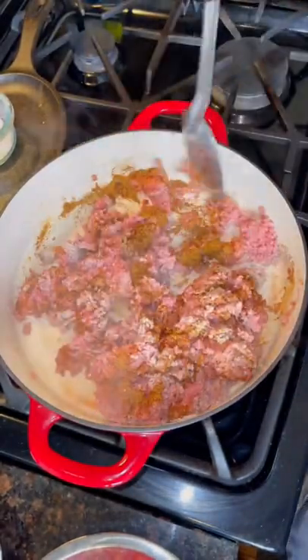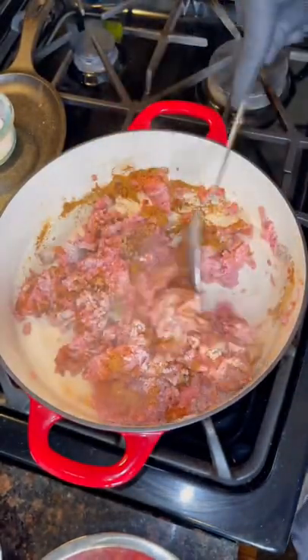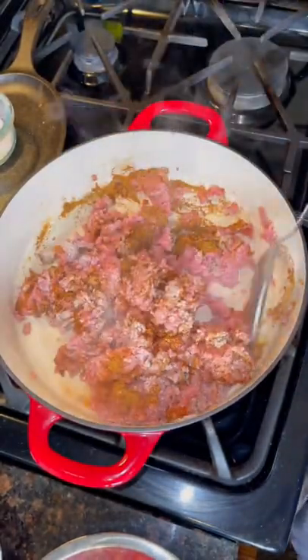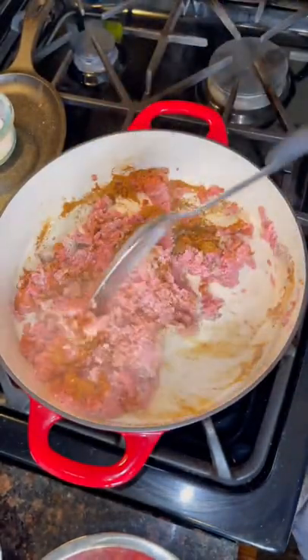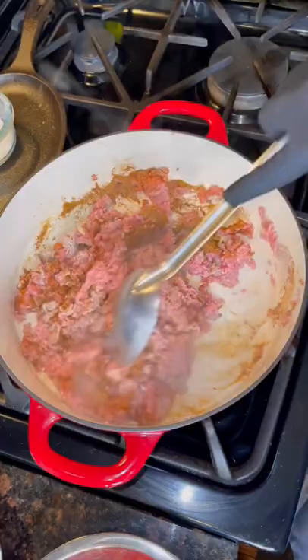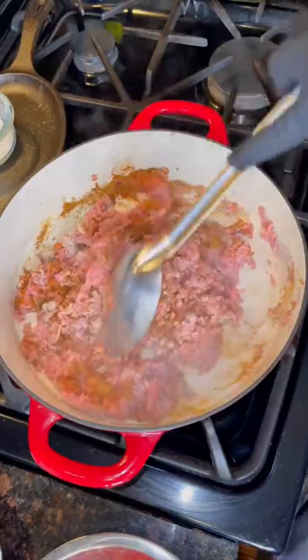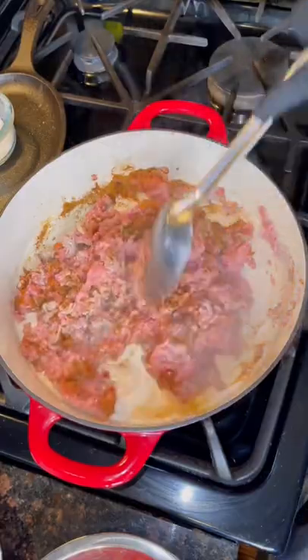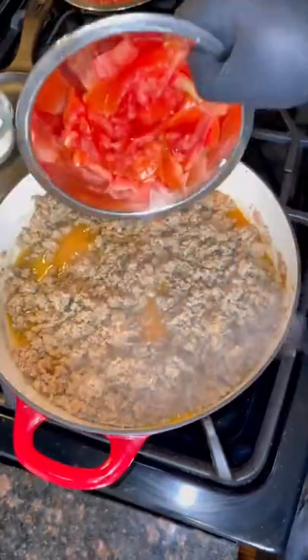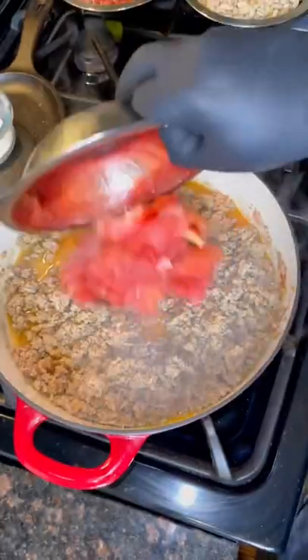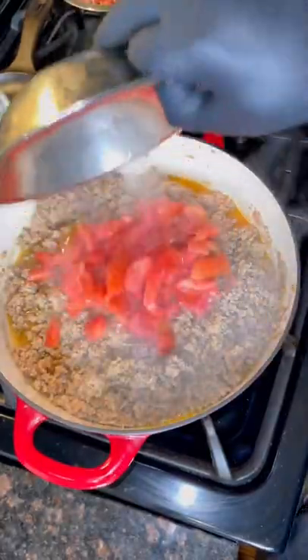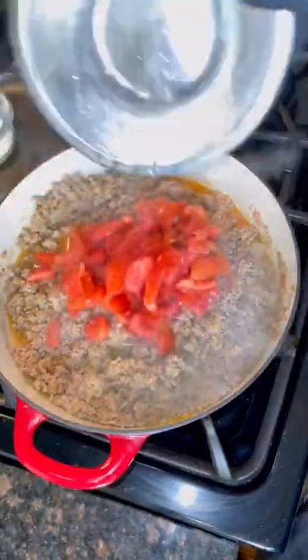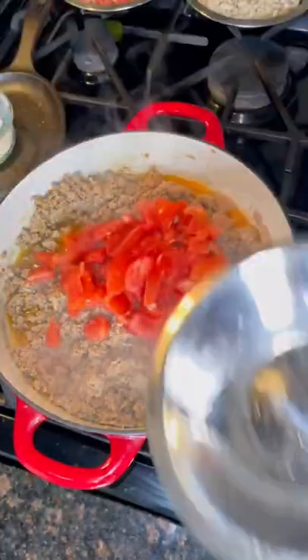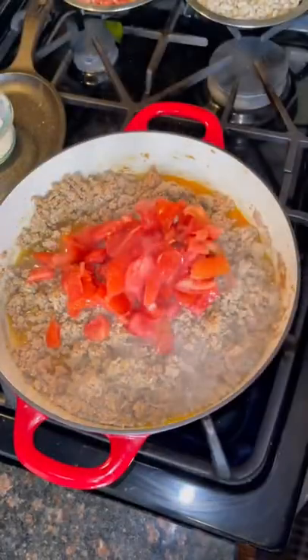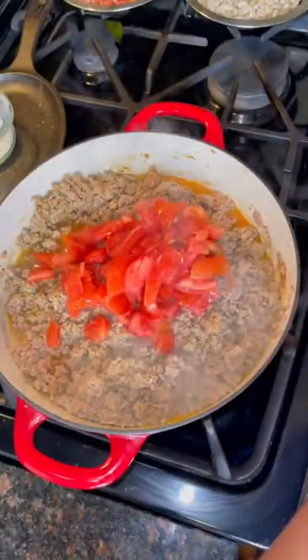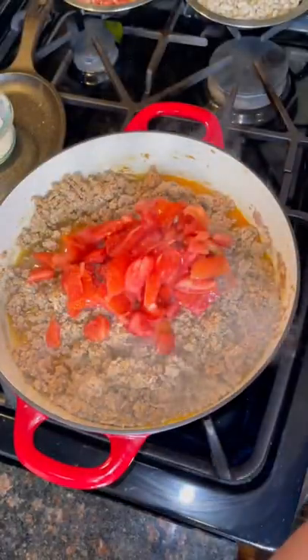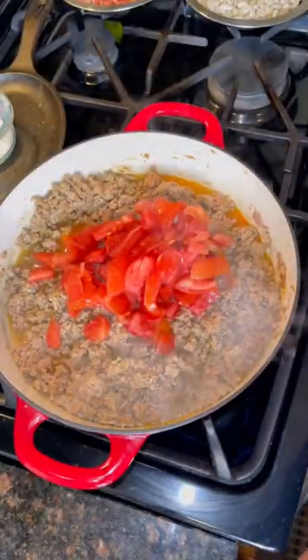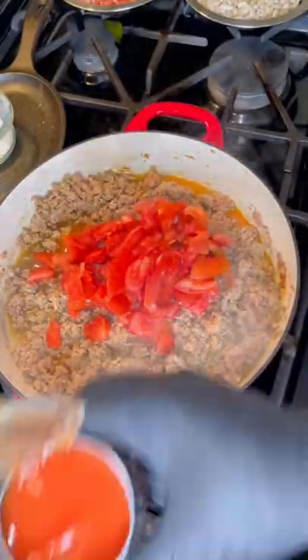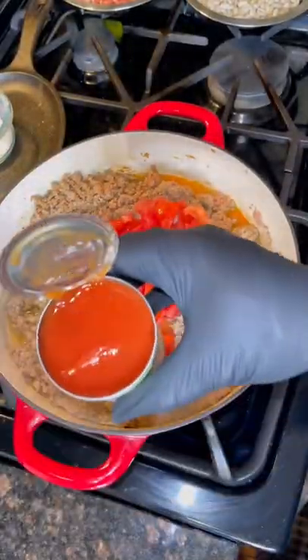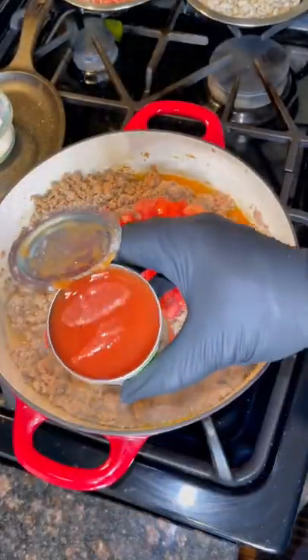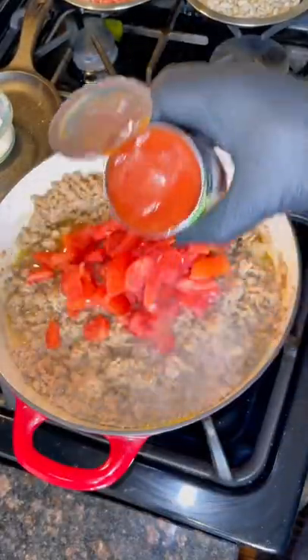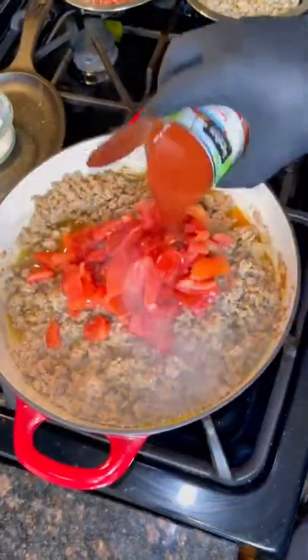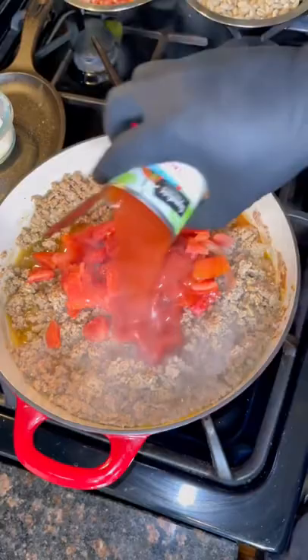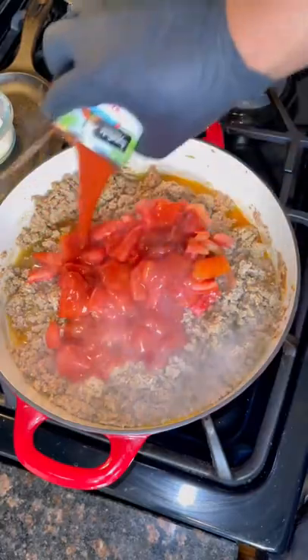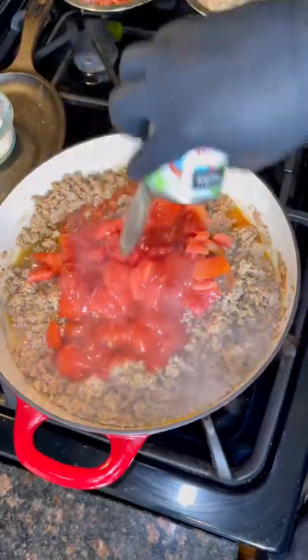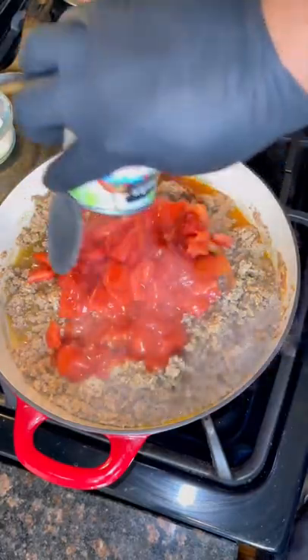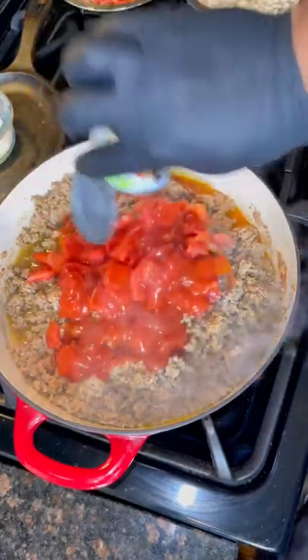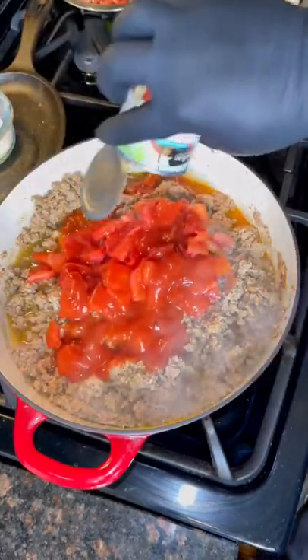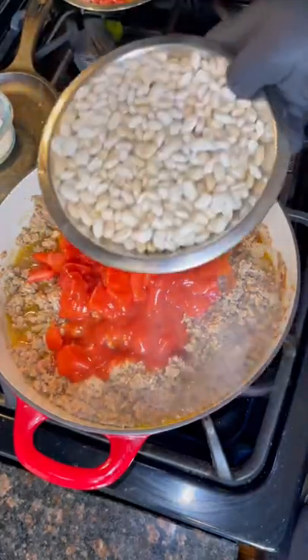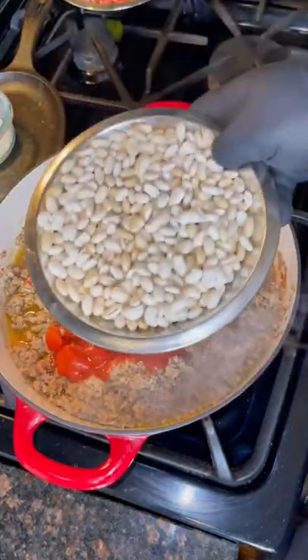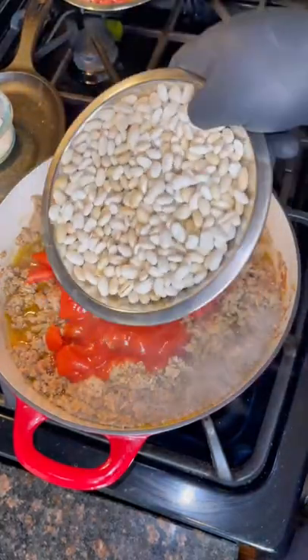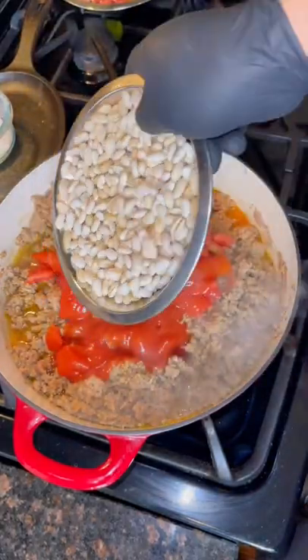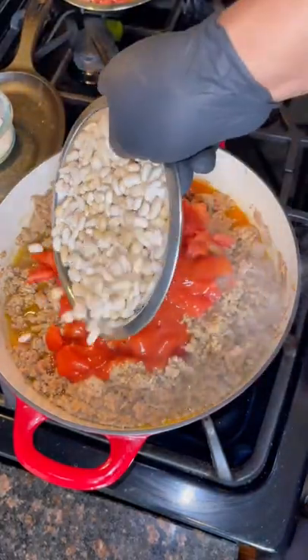Give it a nice mix on medium-high heat and add your veggies — diced tomato and eight ounces of tomato sauce. Then add your beans.